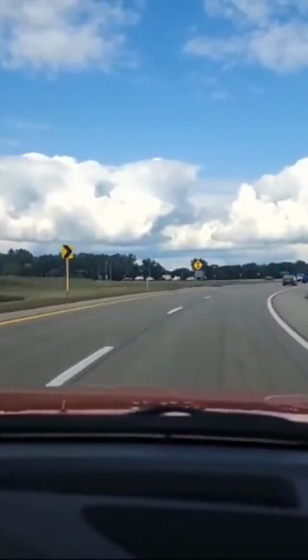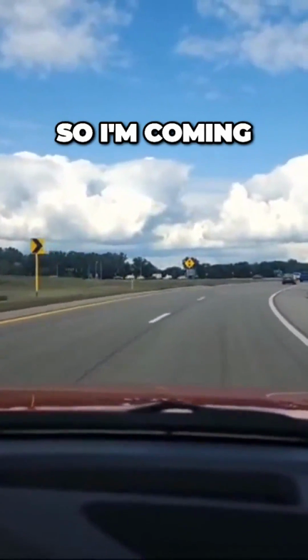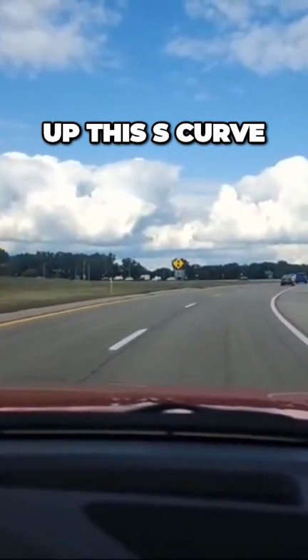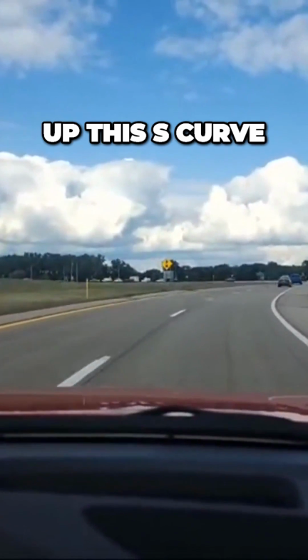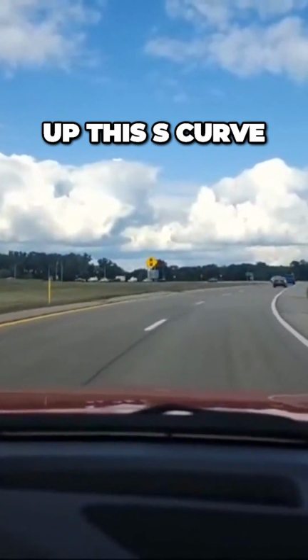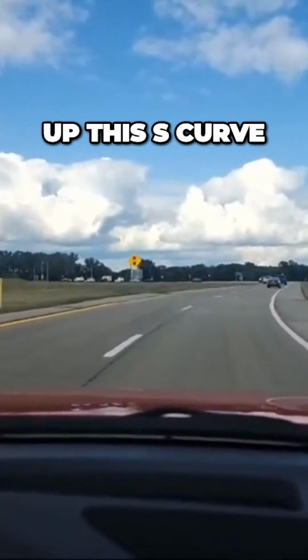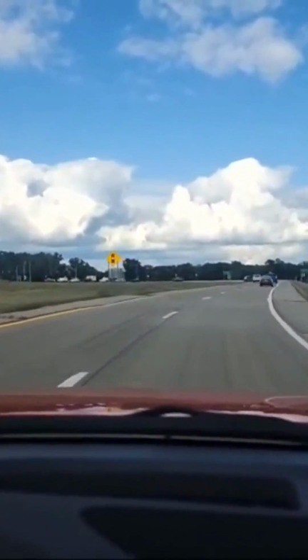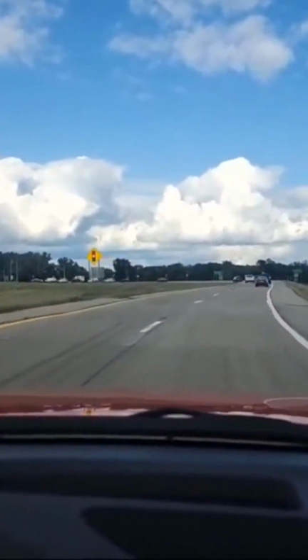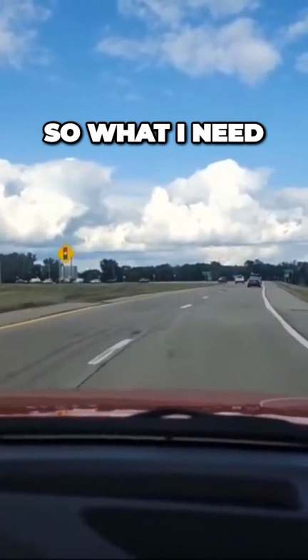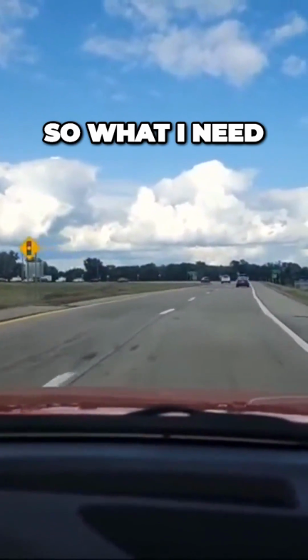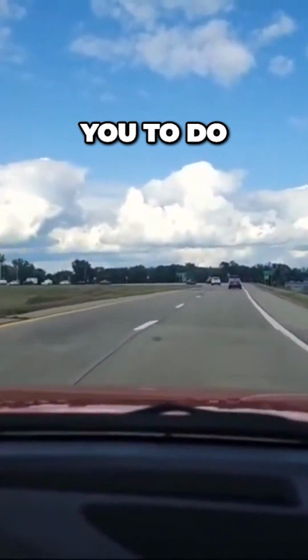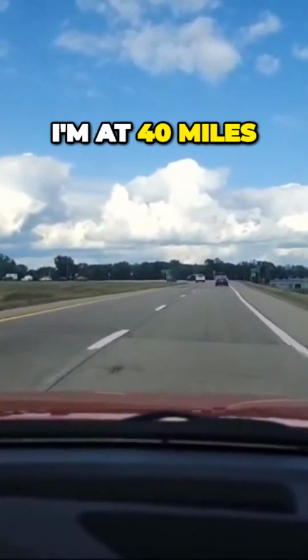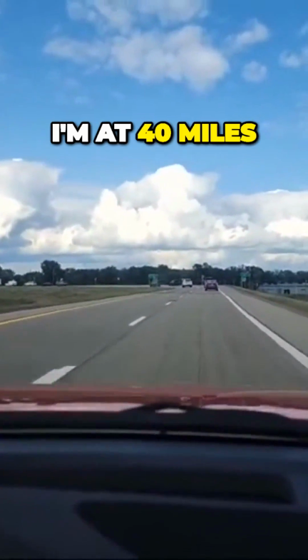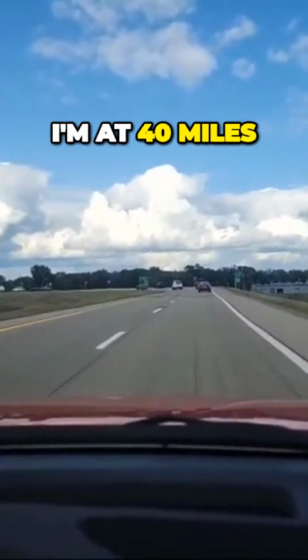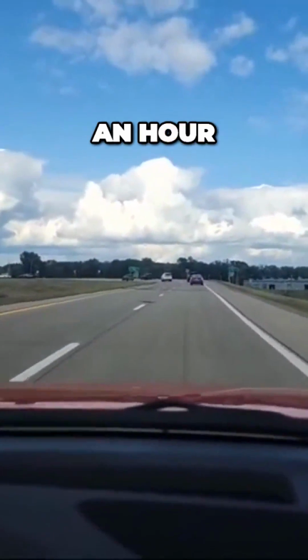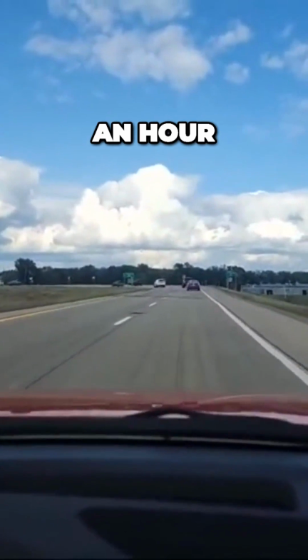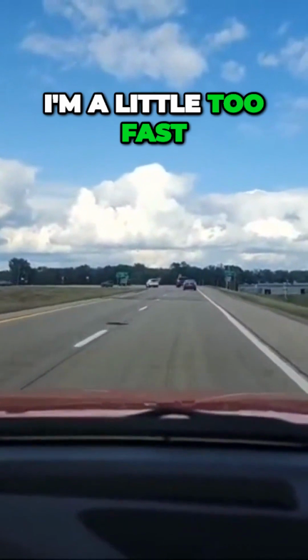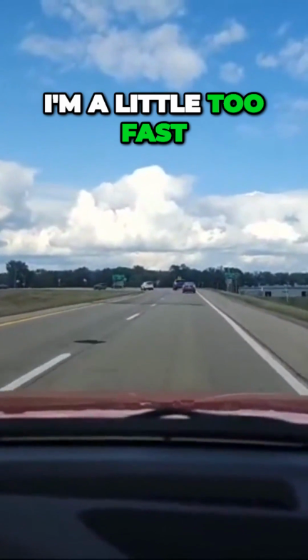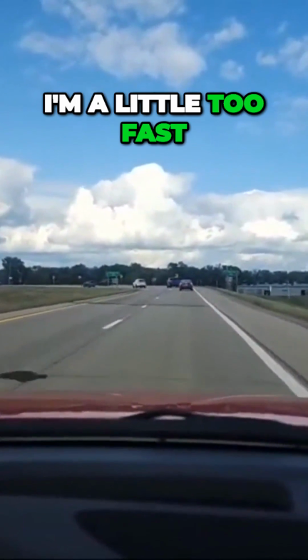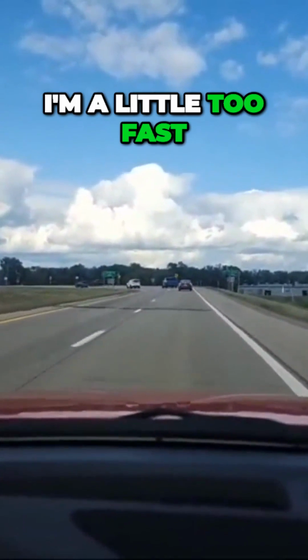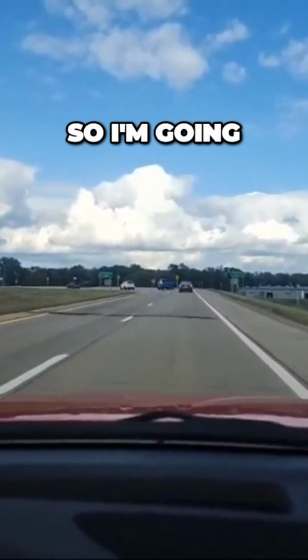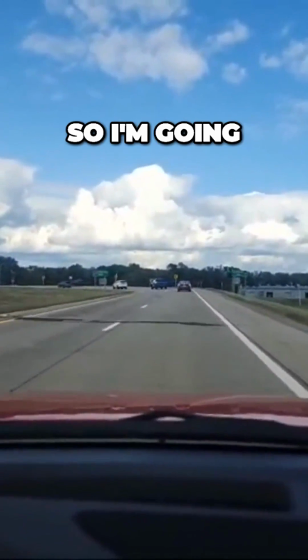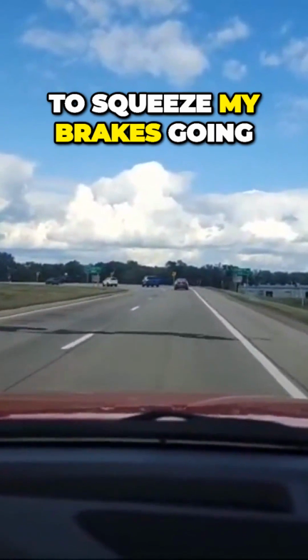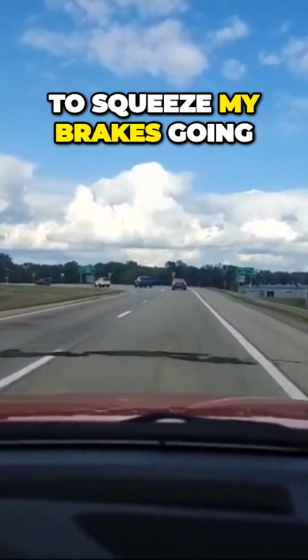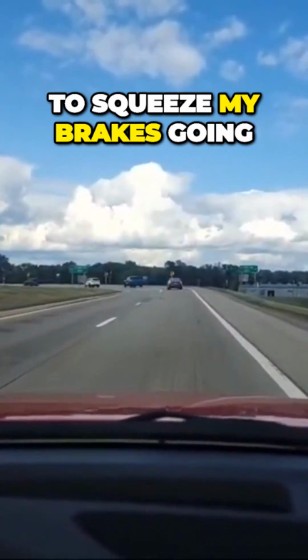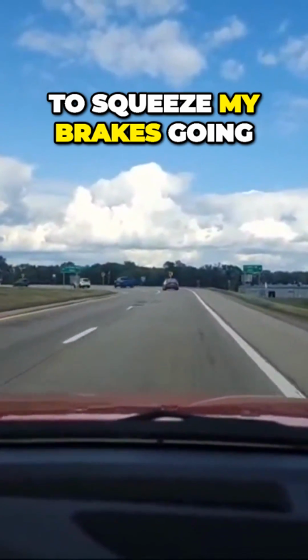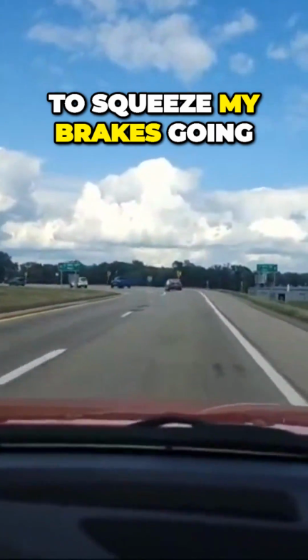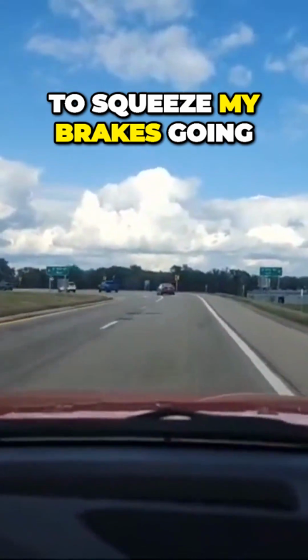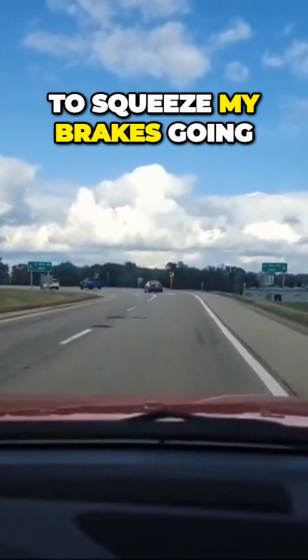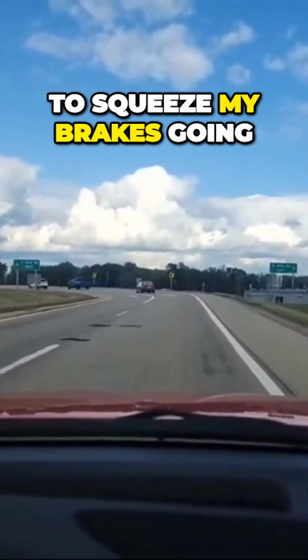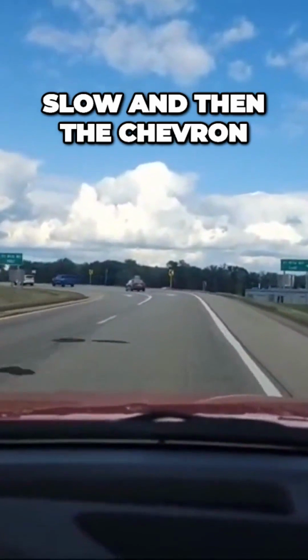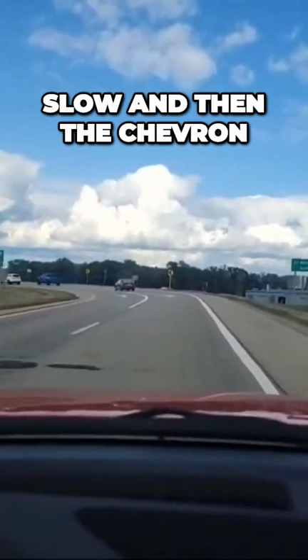I'm coming up on this S-curve. I'm at 49 miles an hour — I'm a little too fast — so I'm going to squeeze my brakes and go slow.